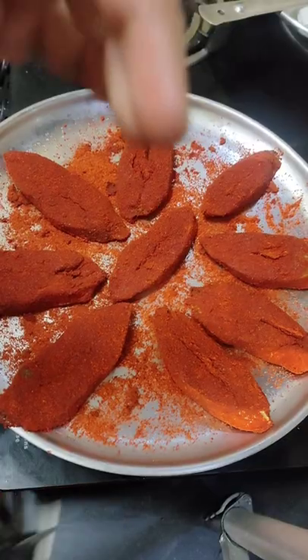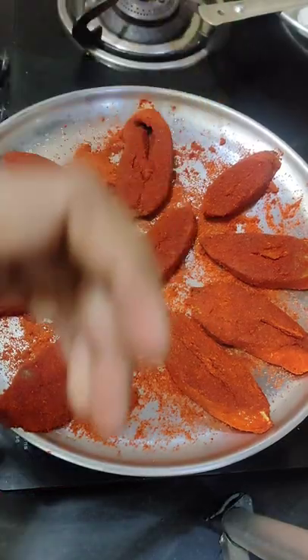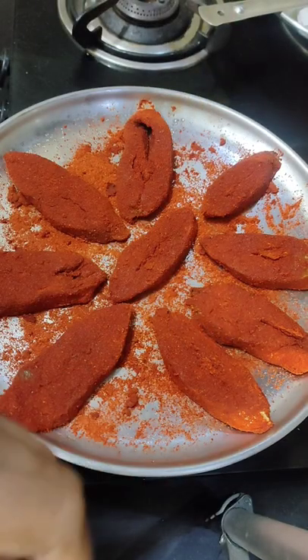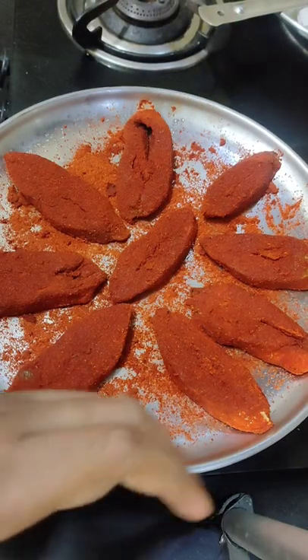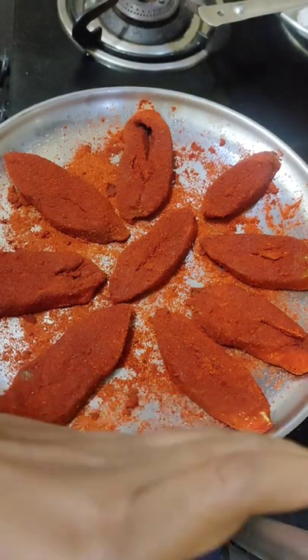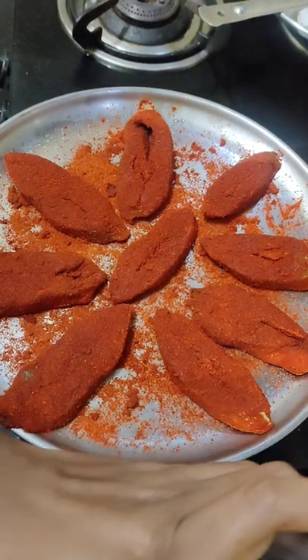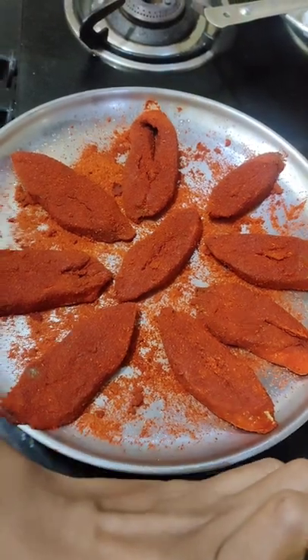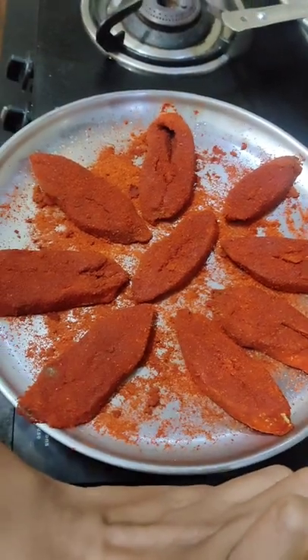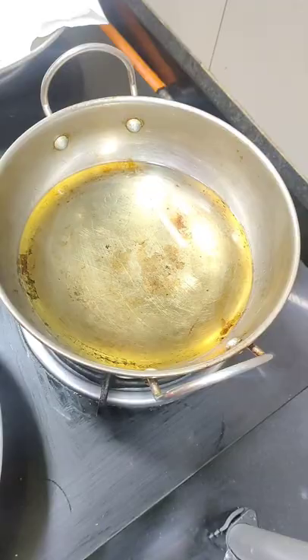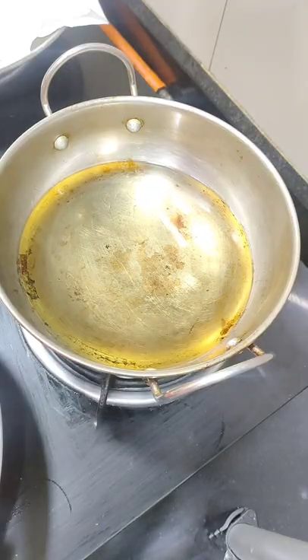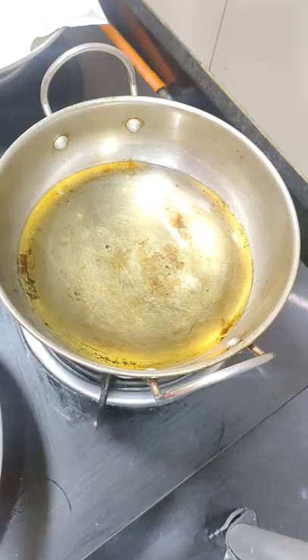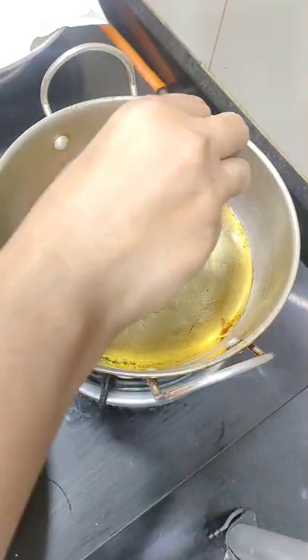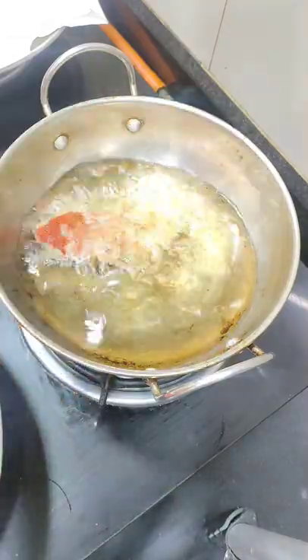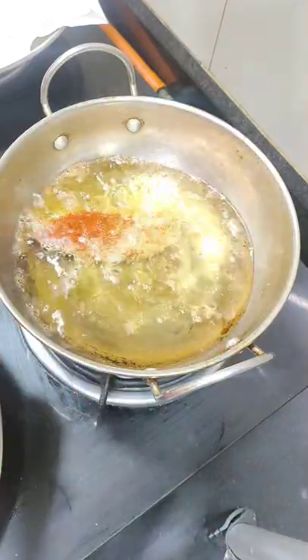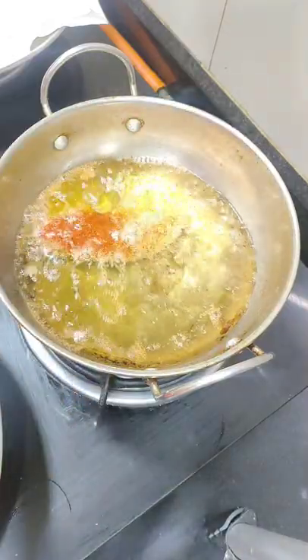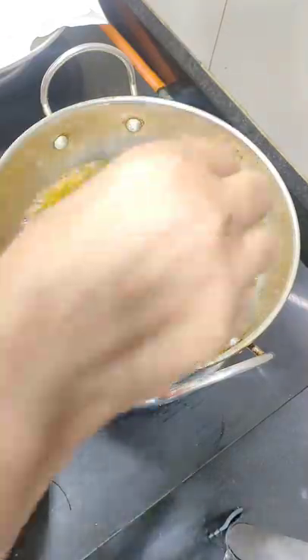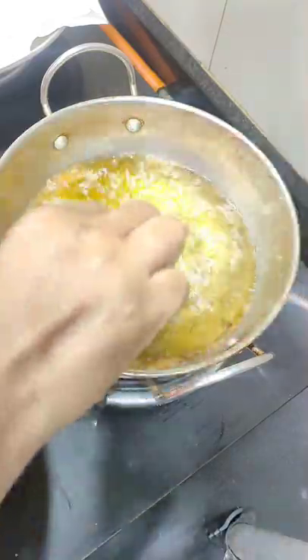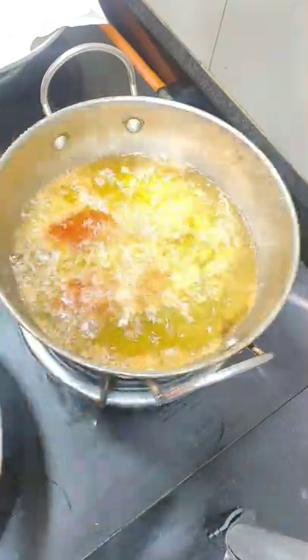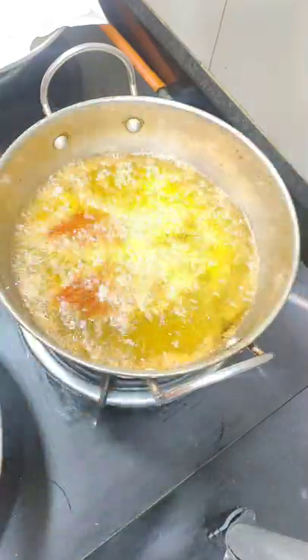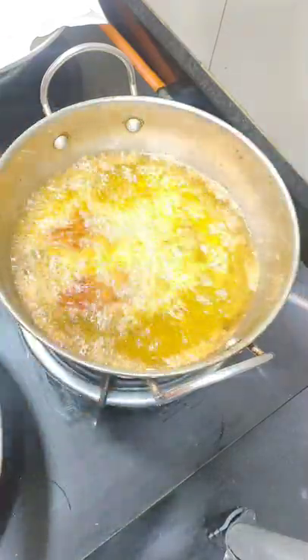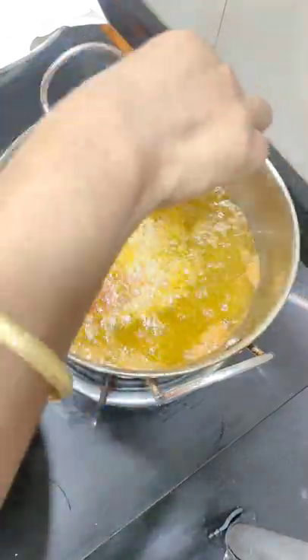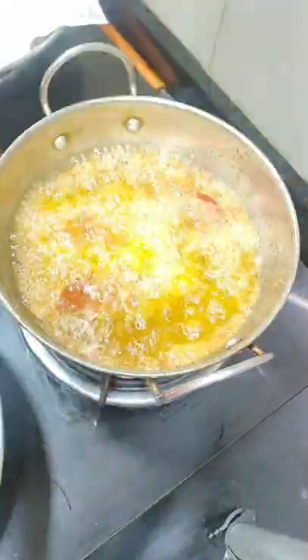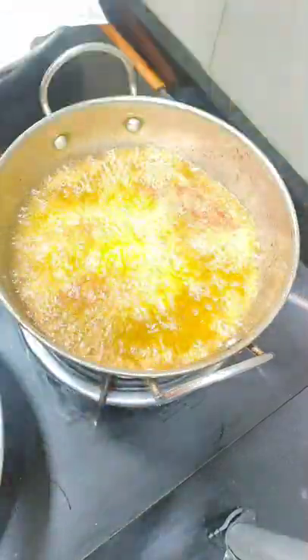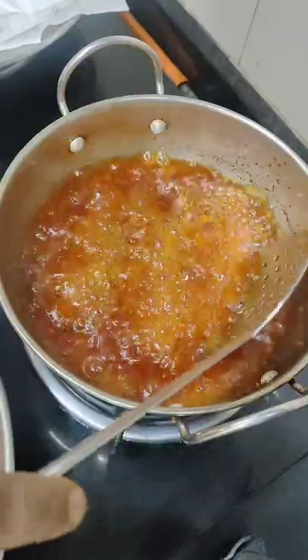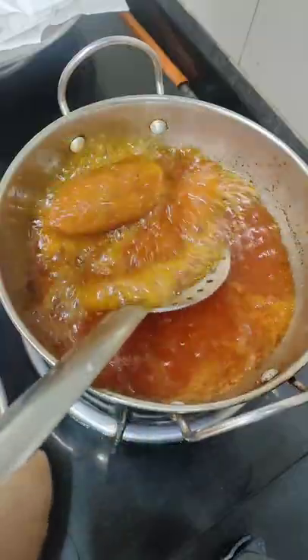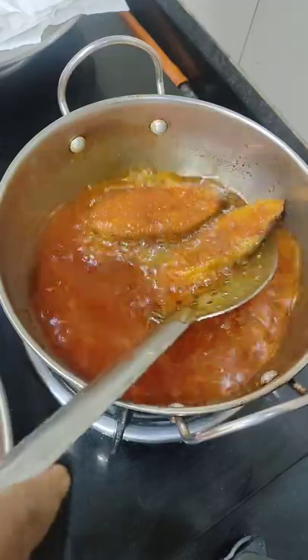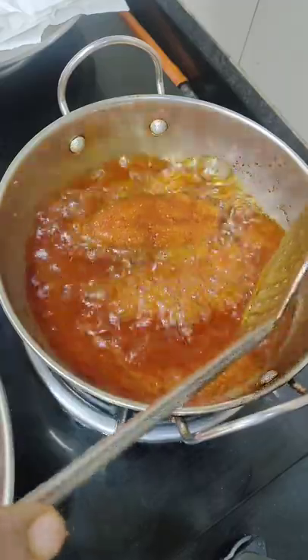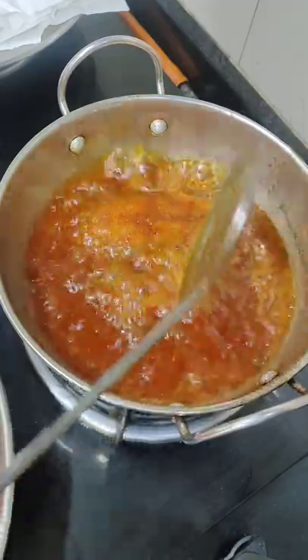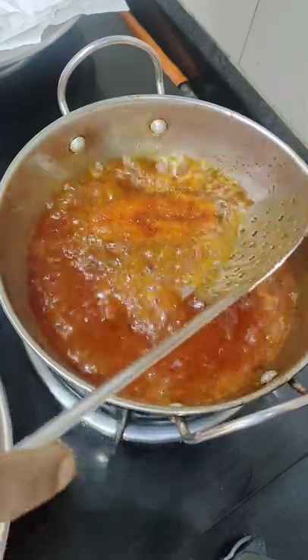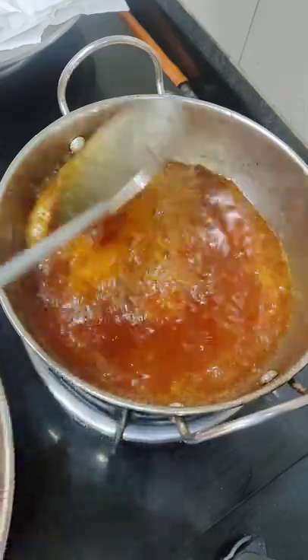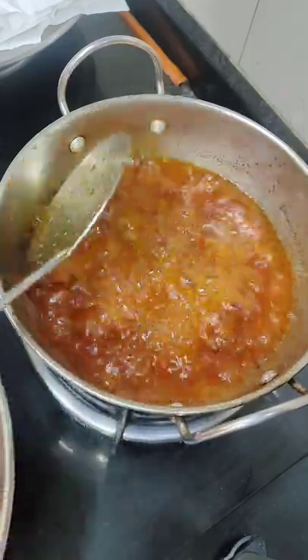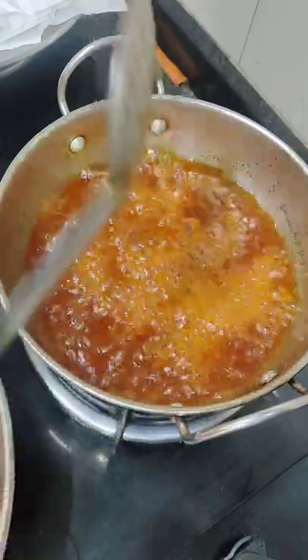You can fry it. I'm going to fry it in medium flame. Add some meat to the fish fry. It's a very easy fish fry.